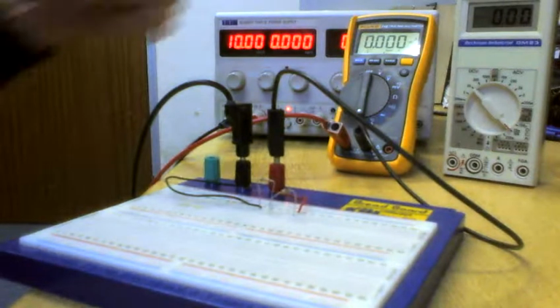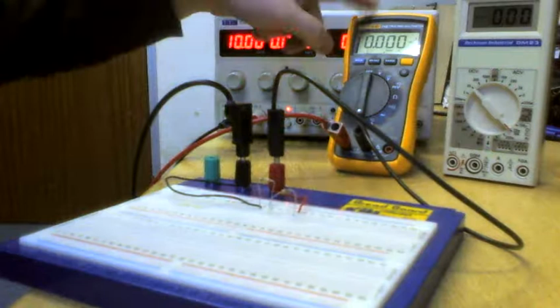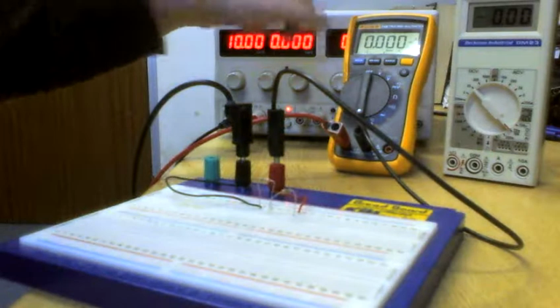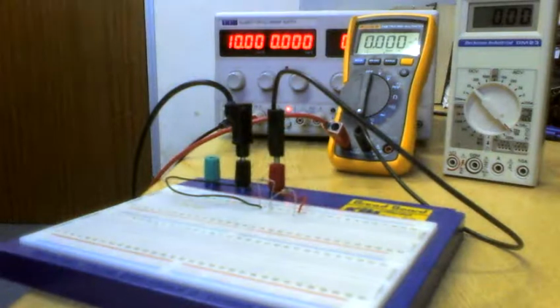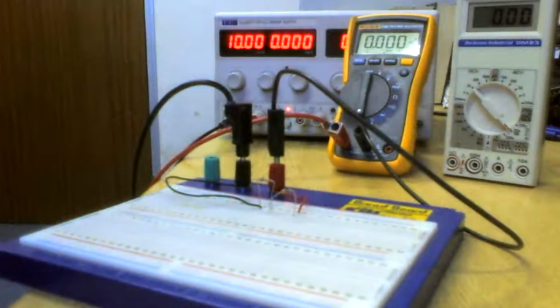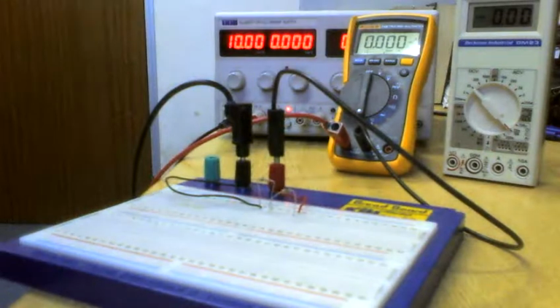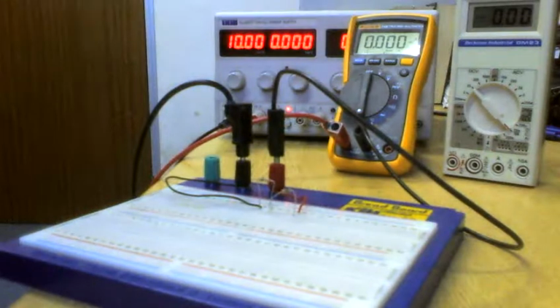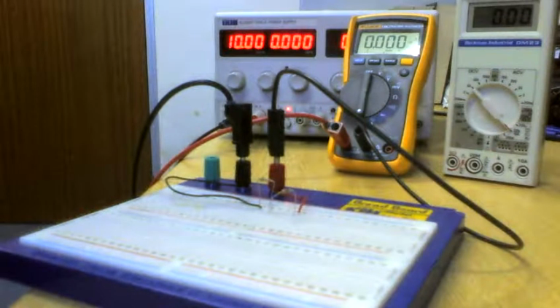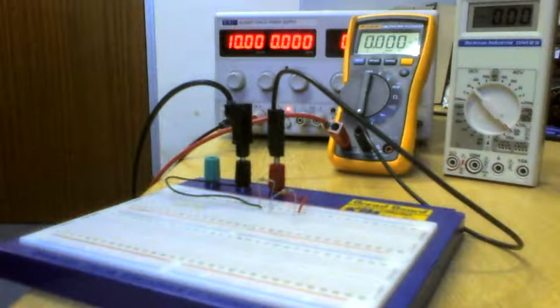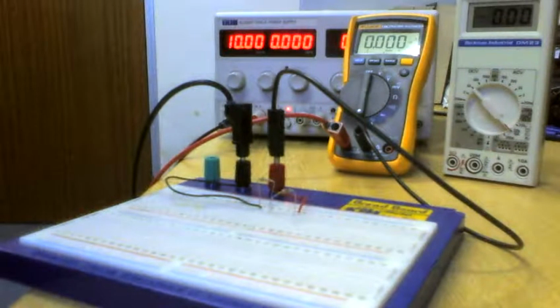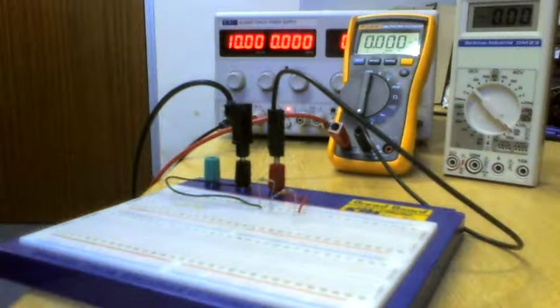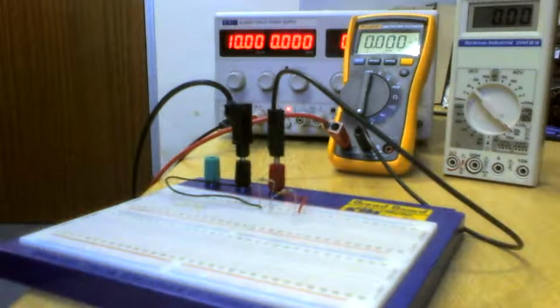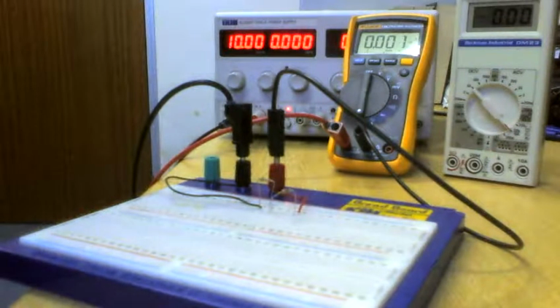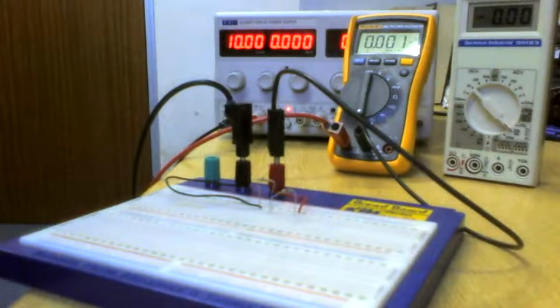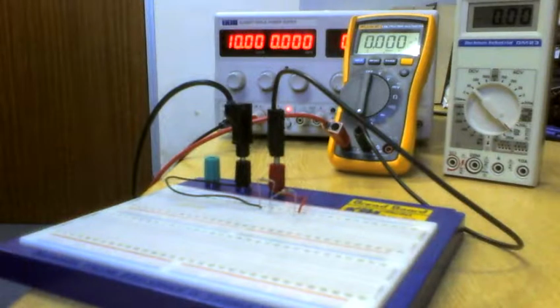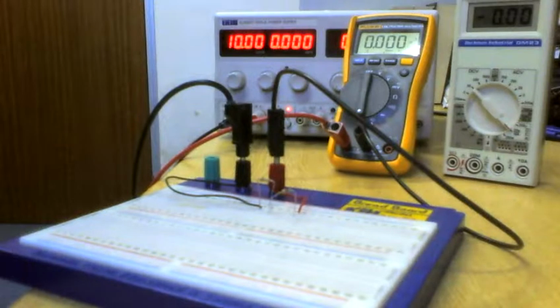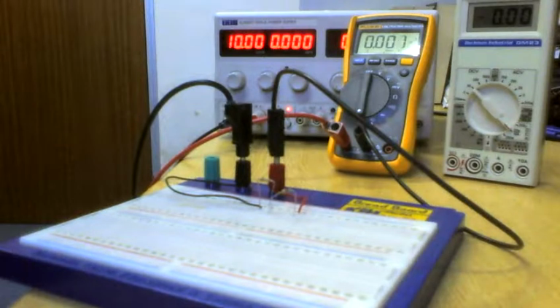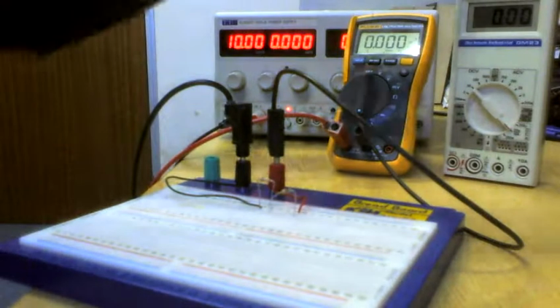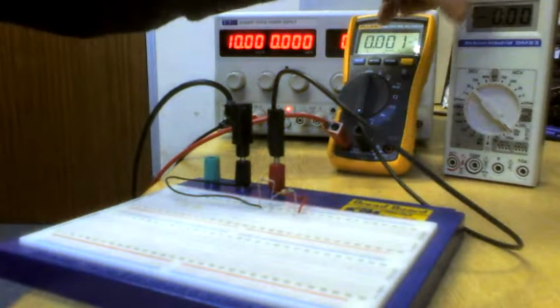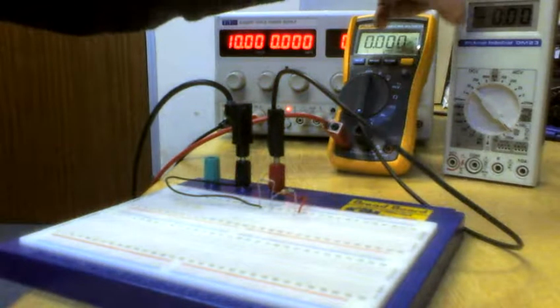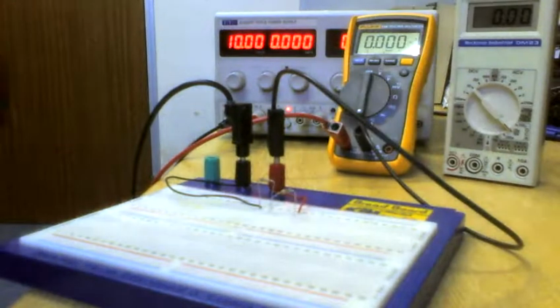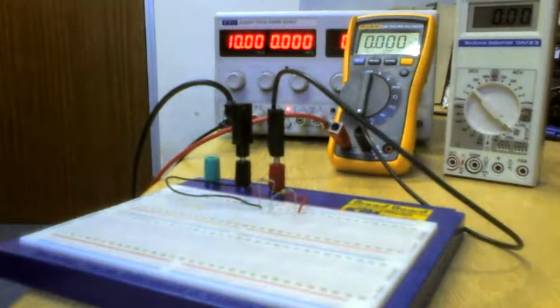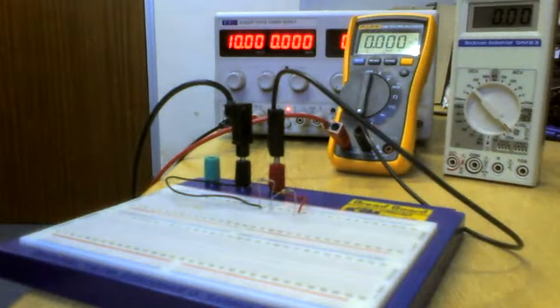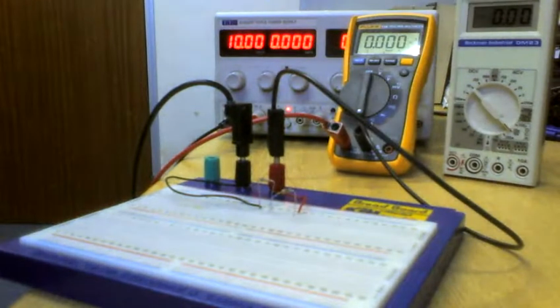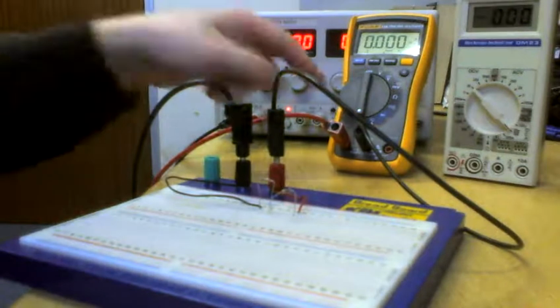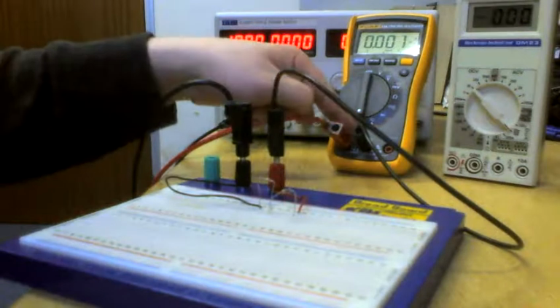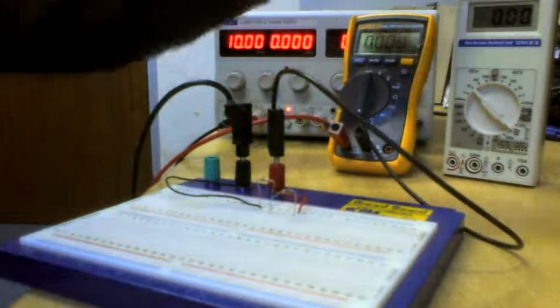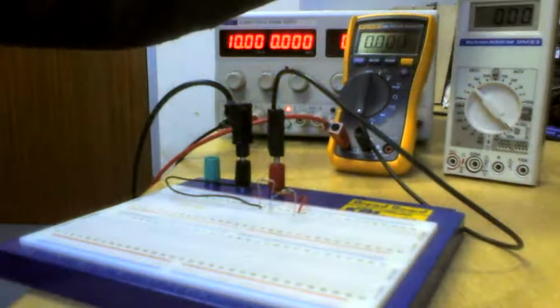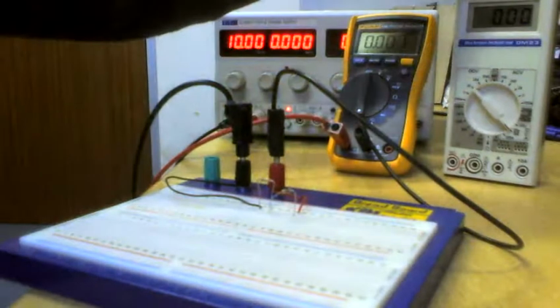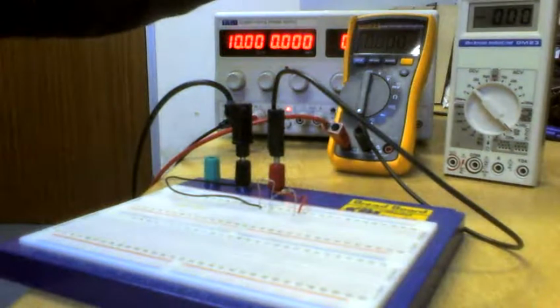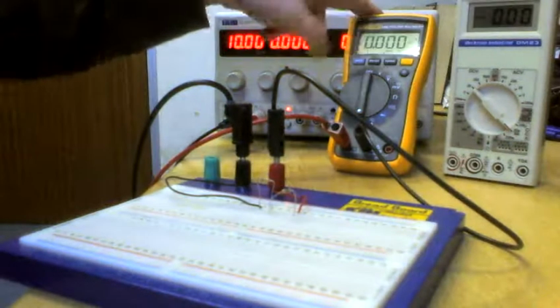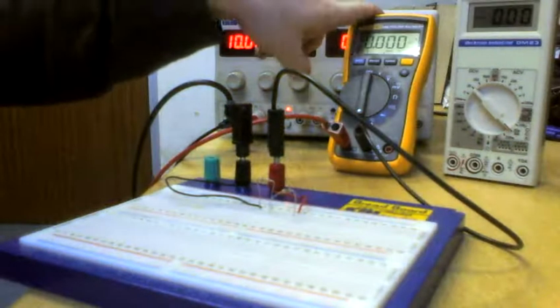Even though this is a nice, expensive, extremely good quality multimeter, it's not good at everything — just like this one isn't good at absolutely everything. Because this one can measure higher voltages than that one, and that one can measure lower voltages than this one.